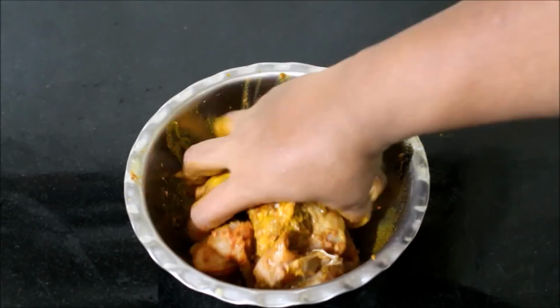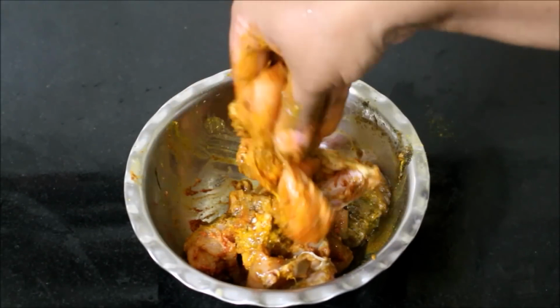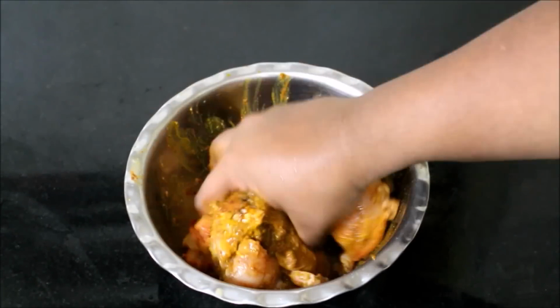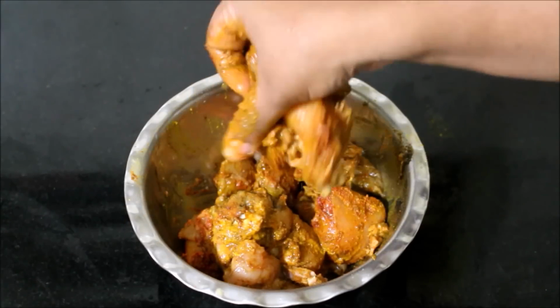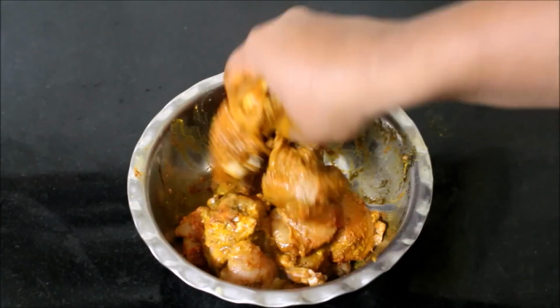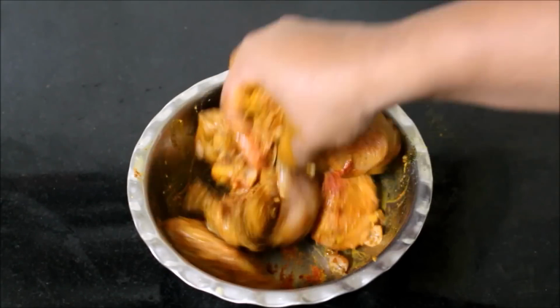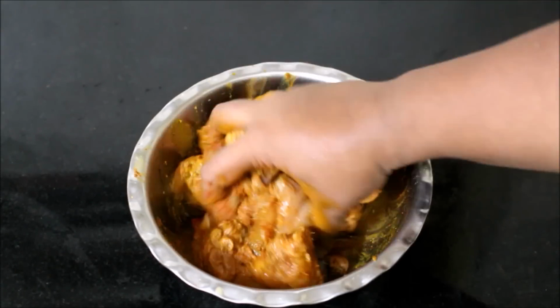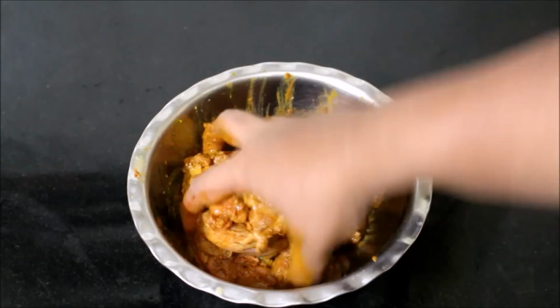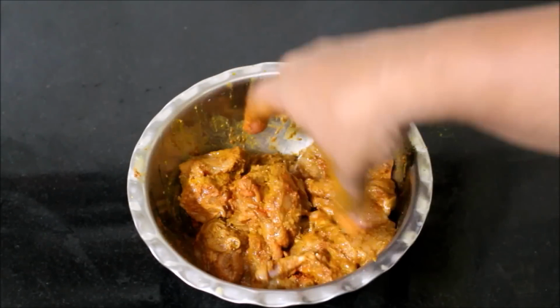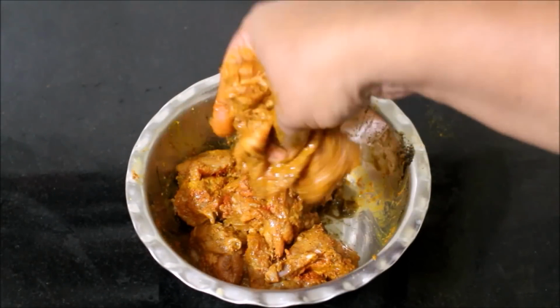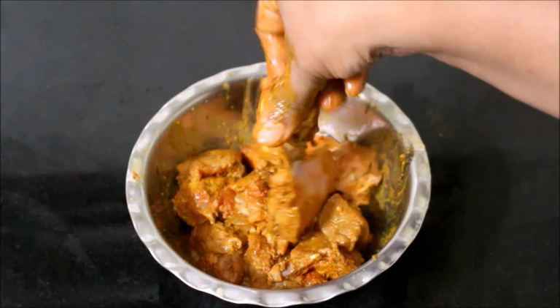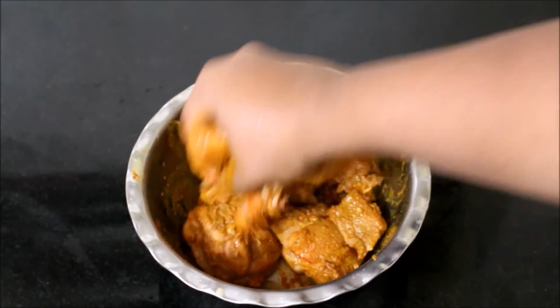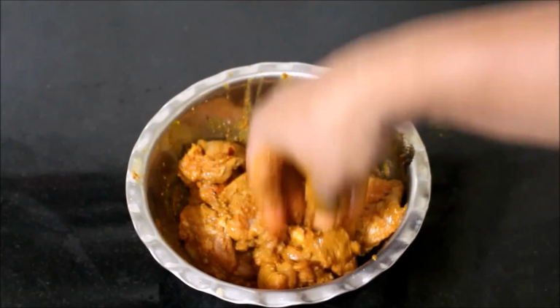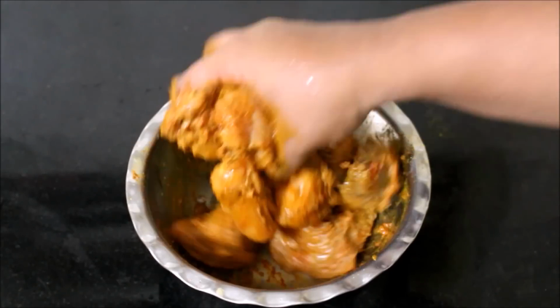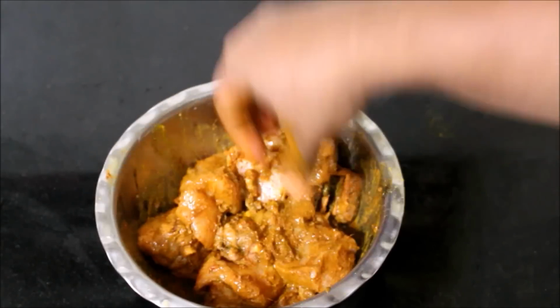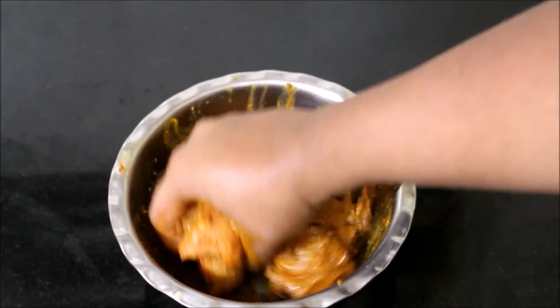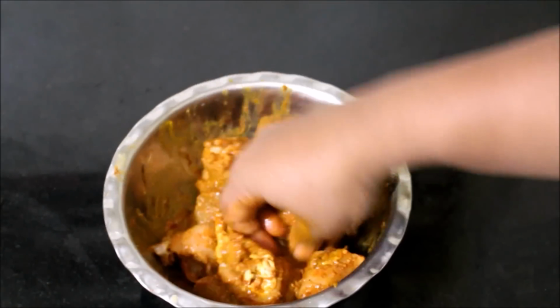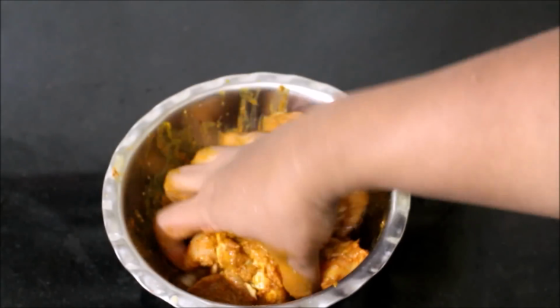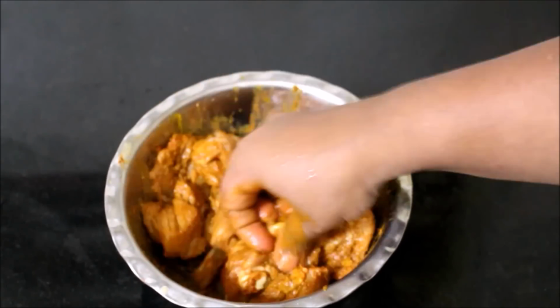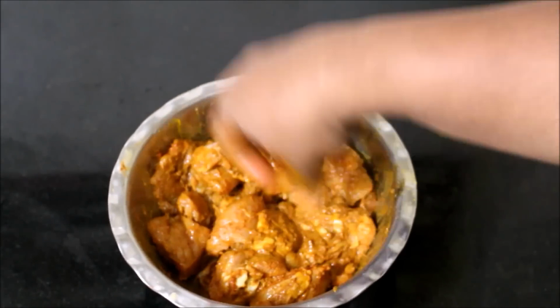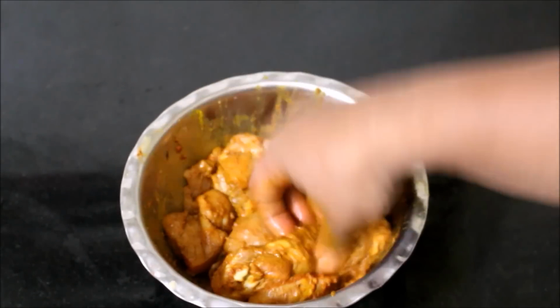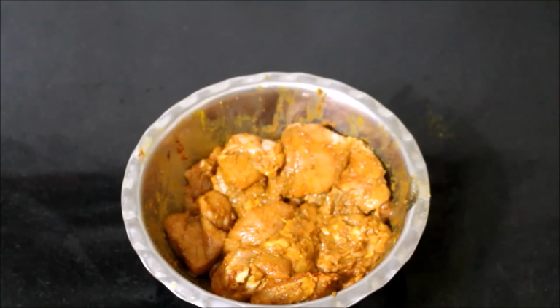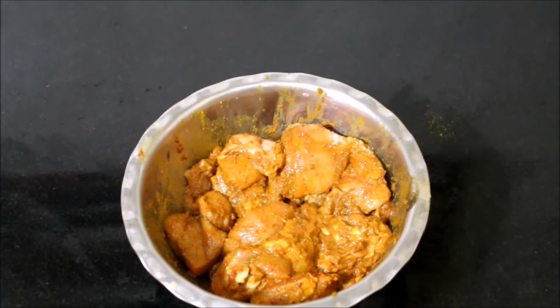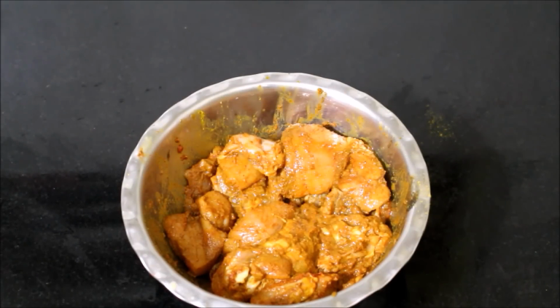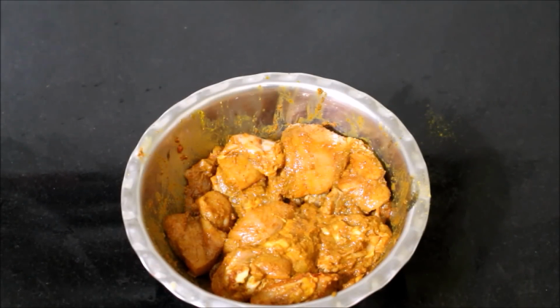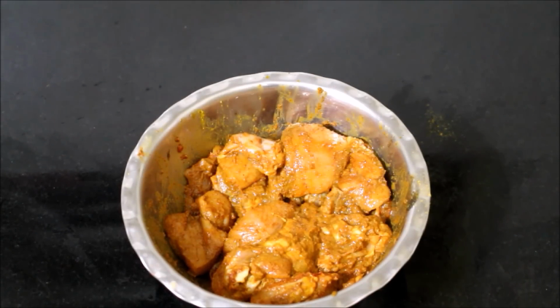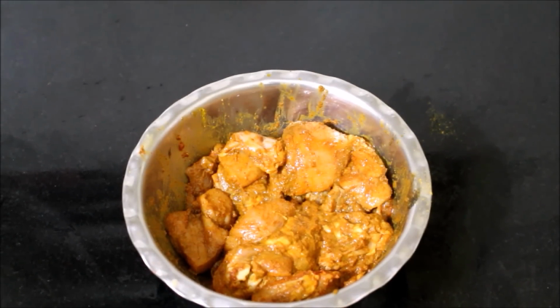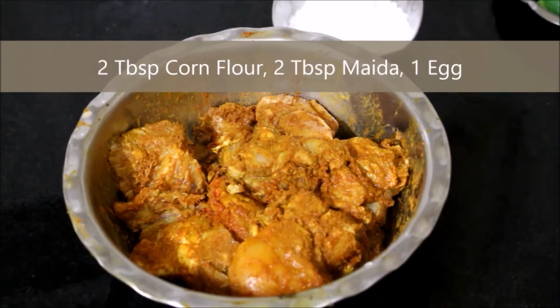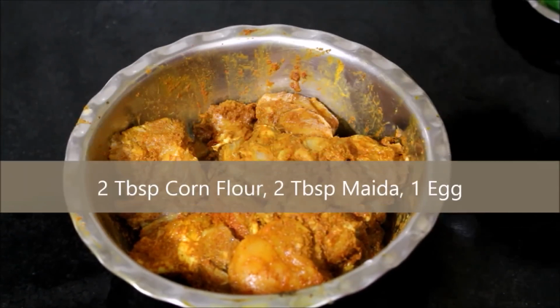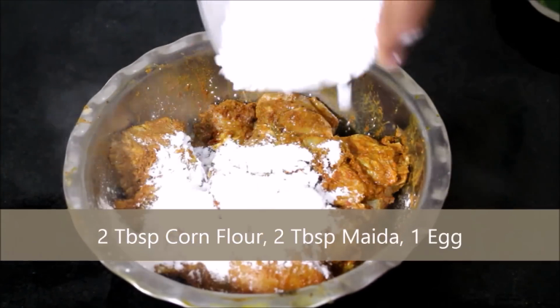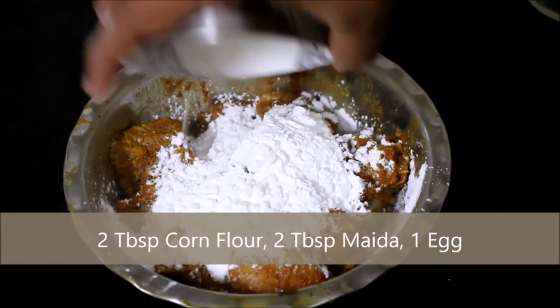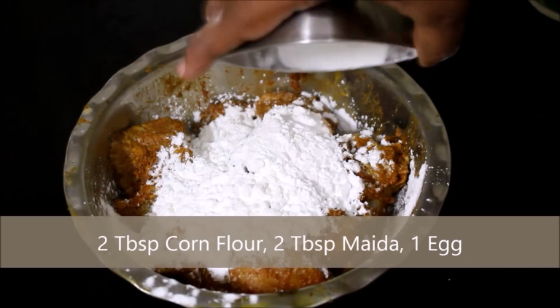I'll allow this to marinate for 15 minutes before I start frying it. You can allow it to marinate on the kitchen counter itself — you need not refrigerate it. Just place a cover on top and allow it to marinate for 15 minutes.